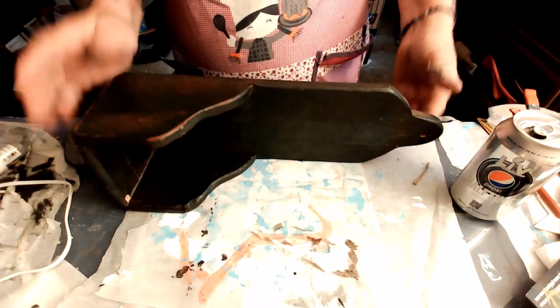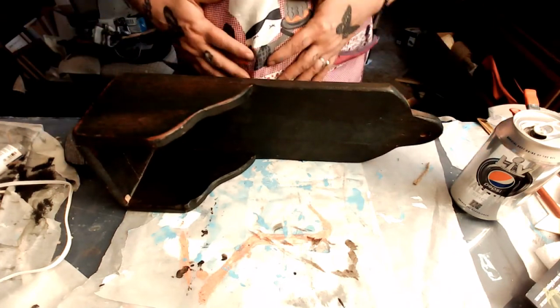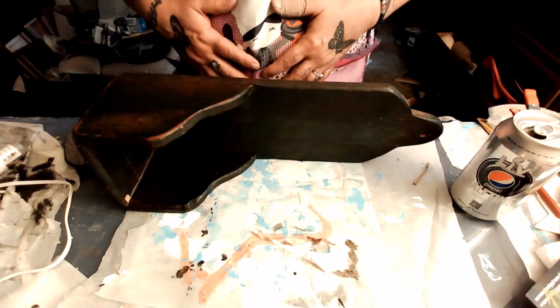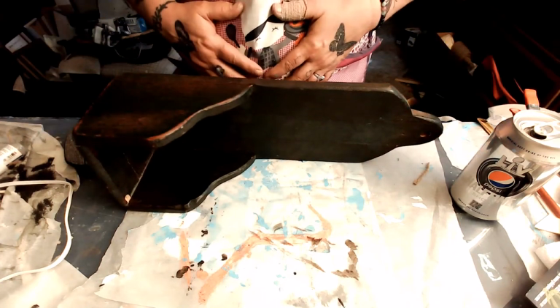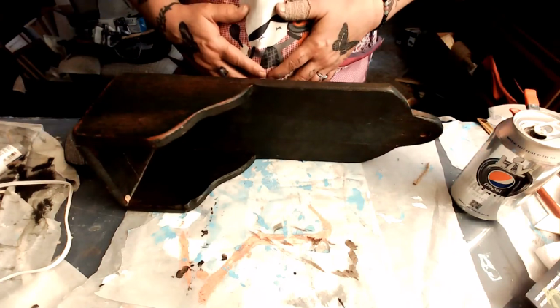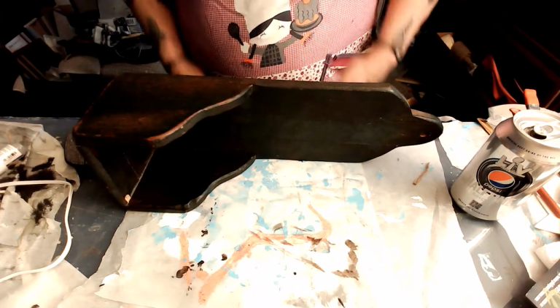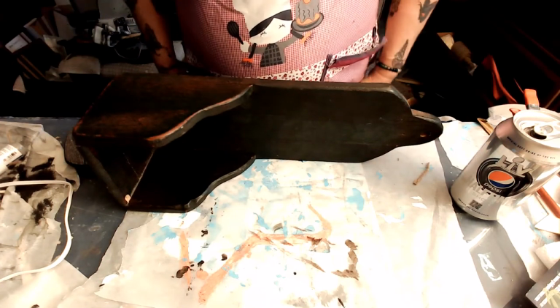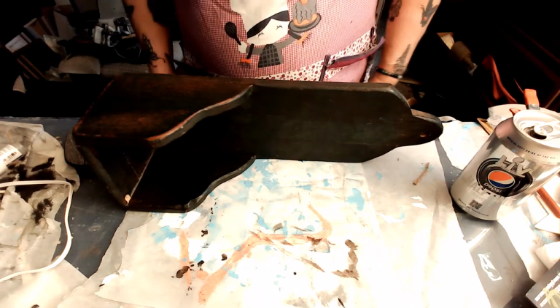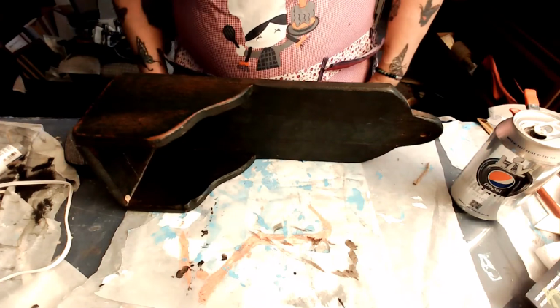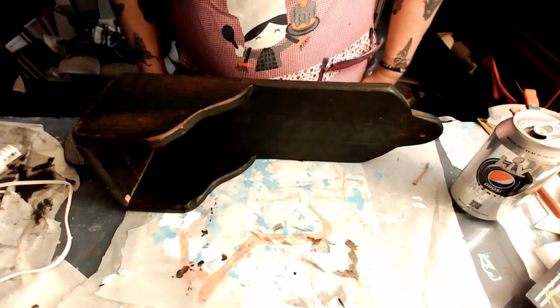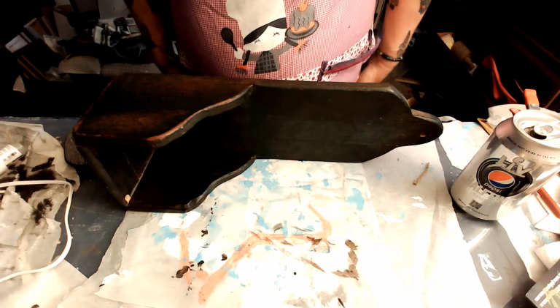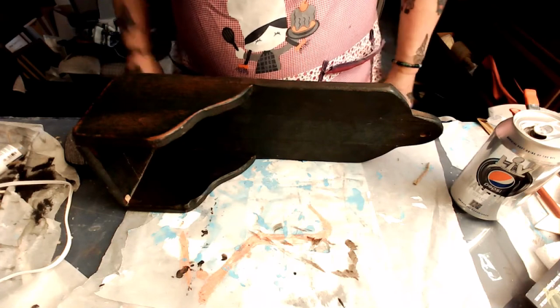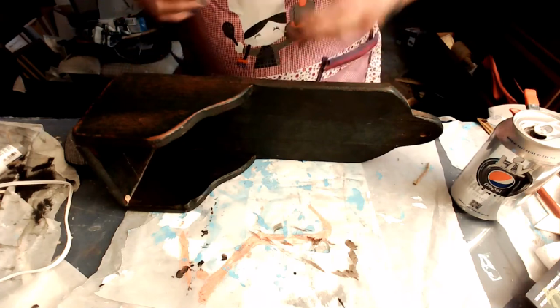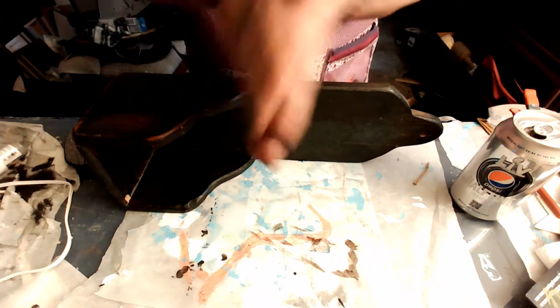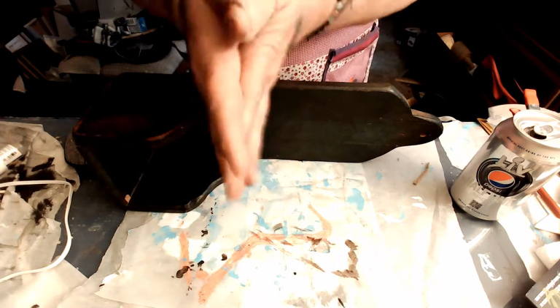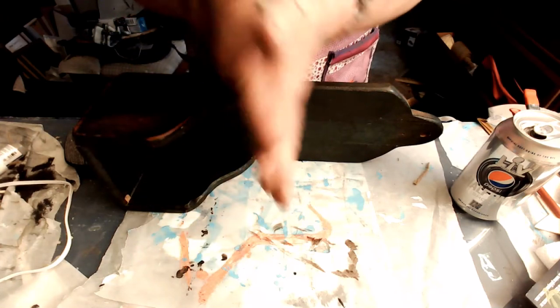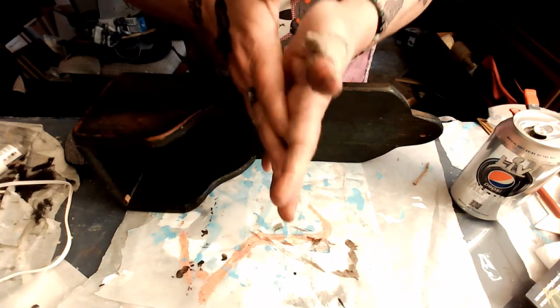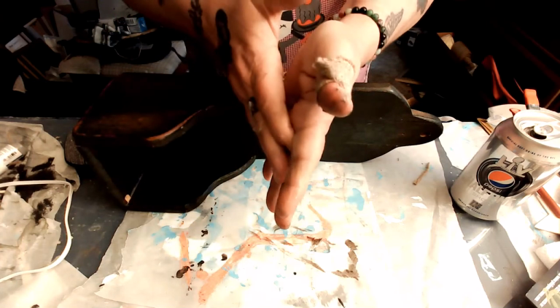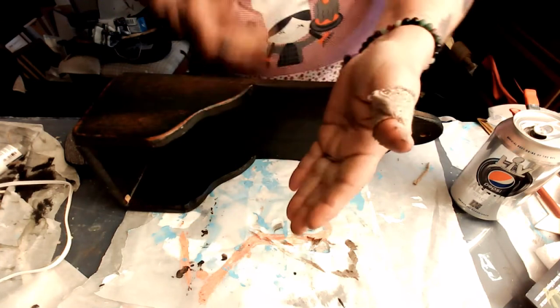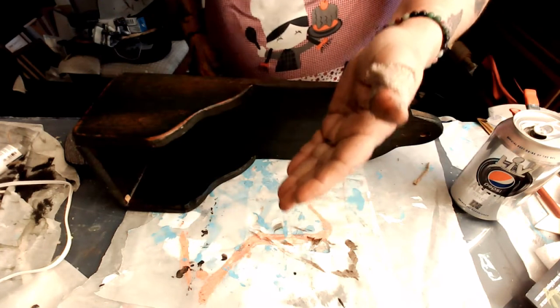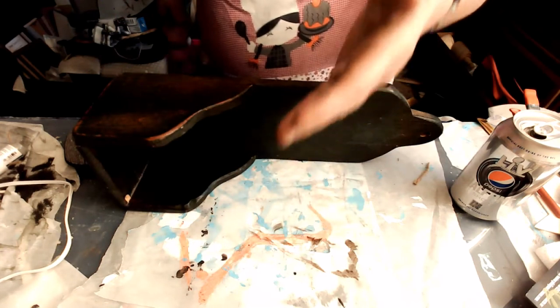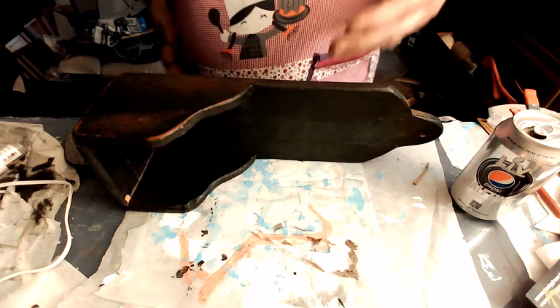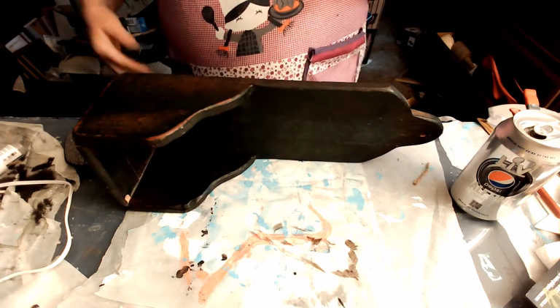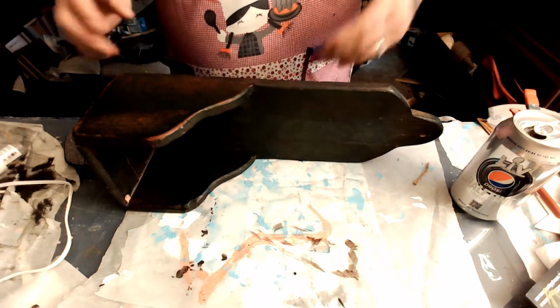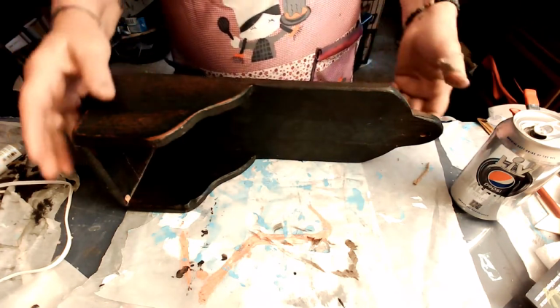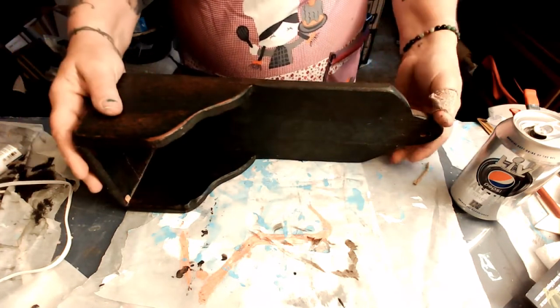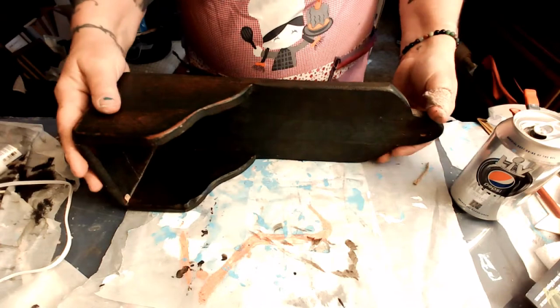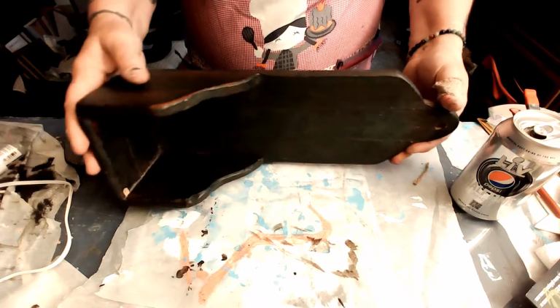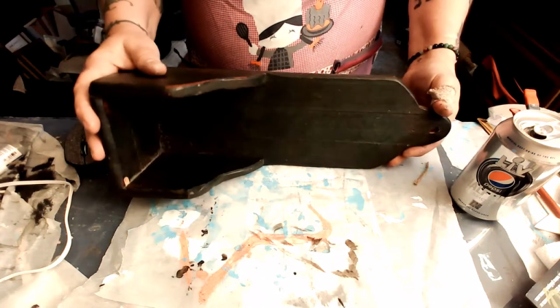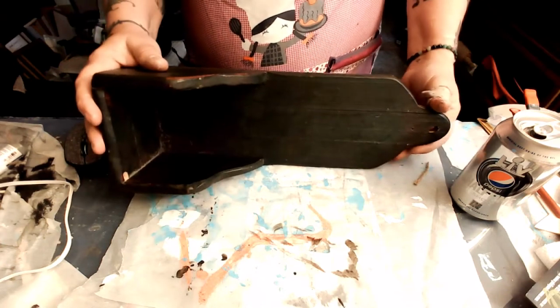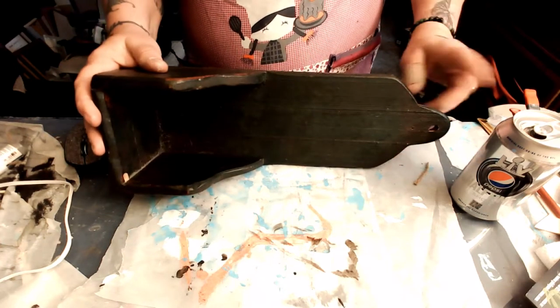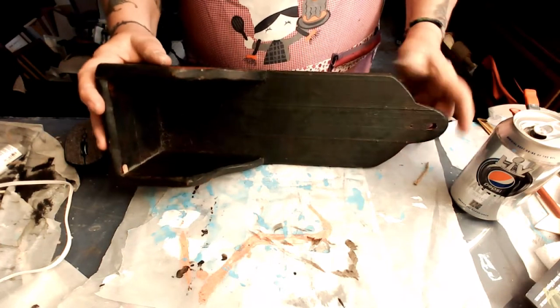I get paint all over everything. I get glue on me because I have a bad habit of rubbing it in and then wiping it. I don't know why I do it that way.